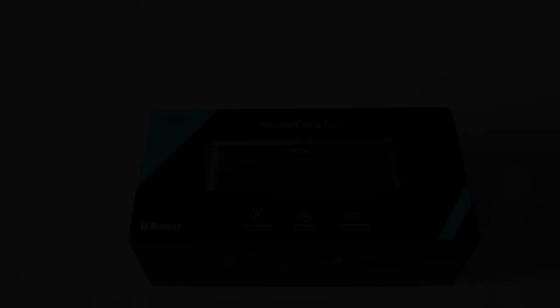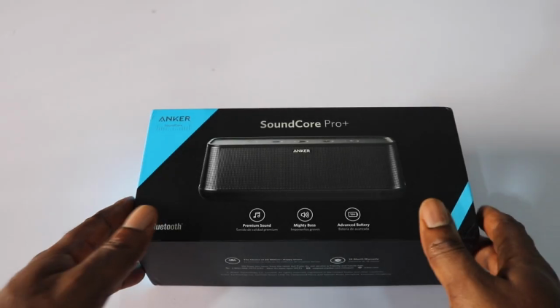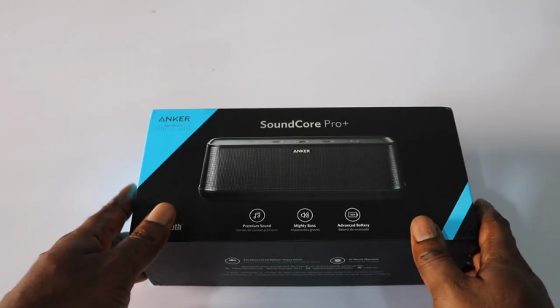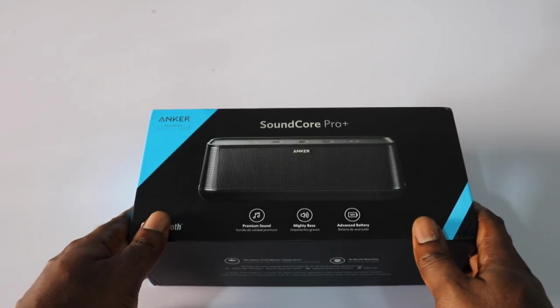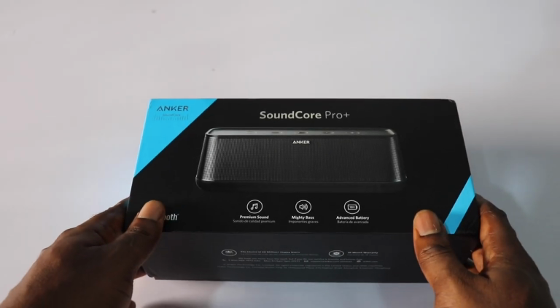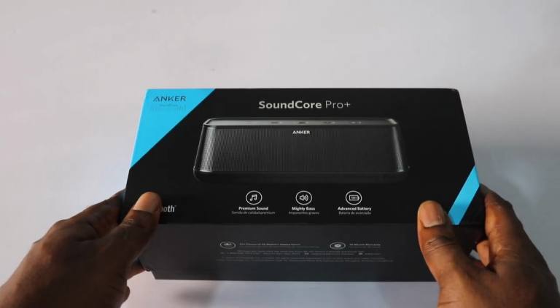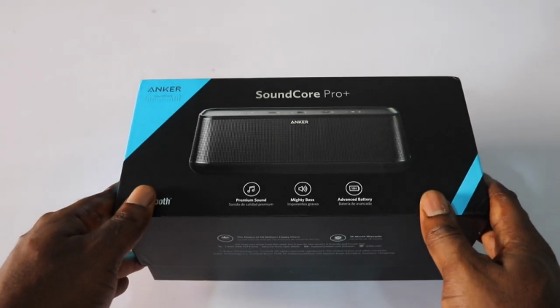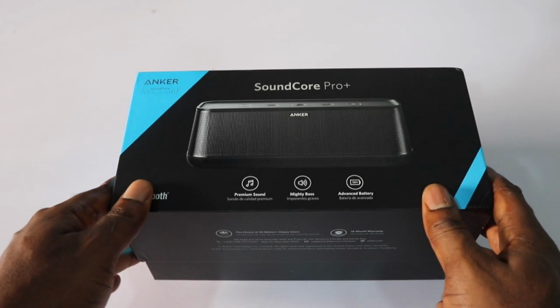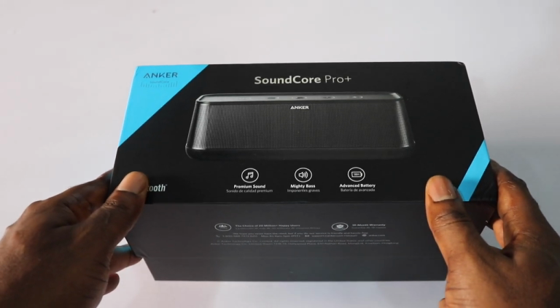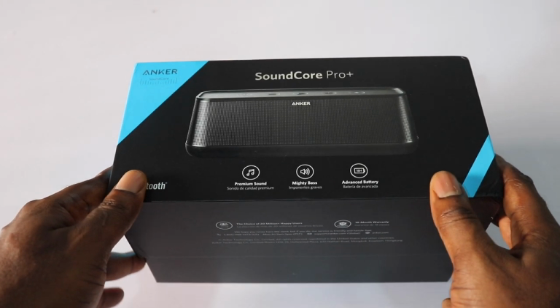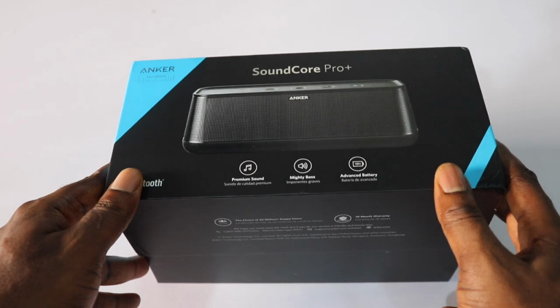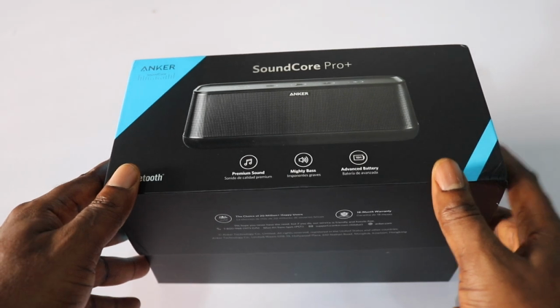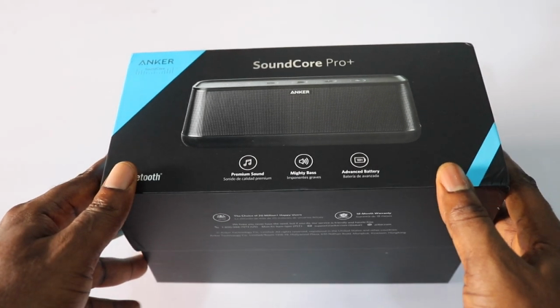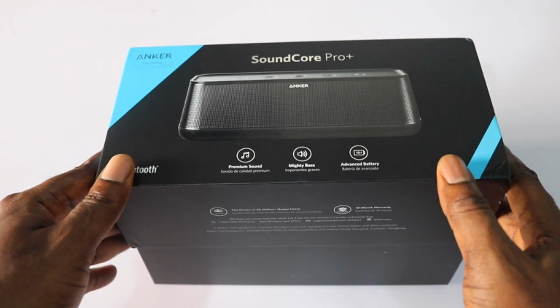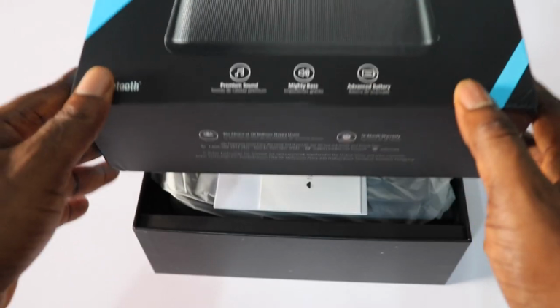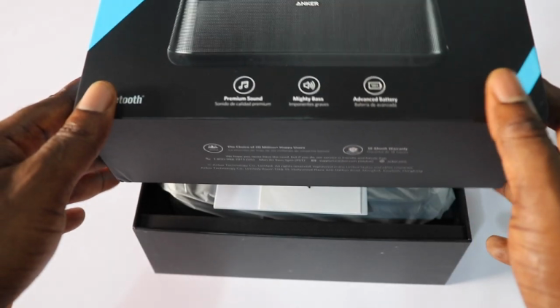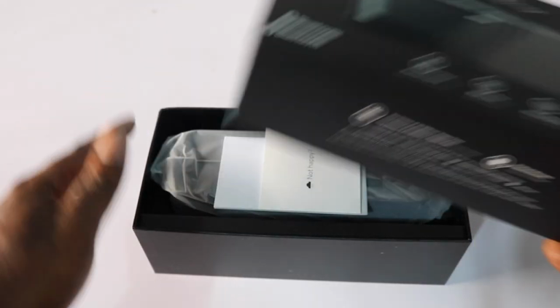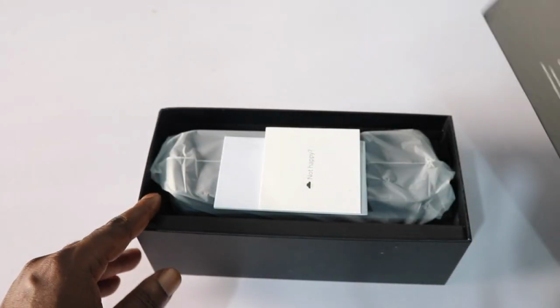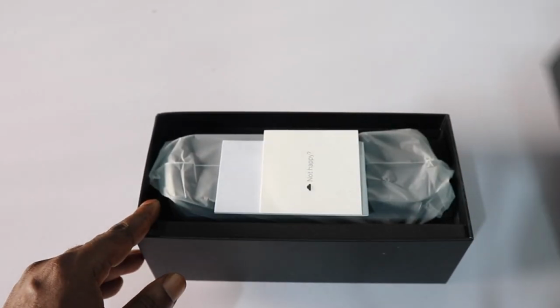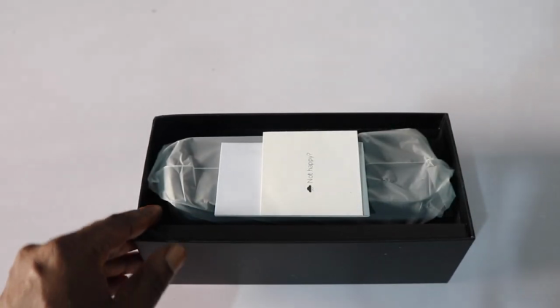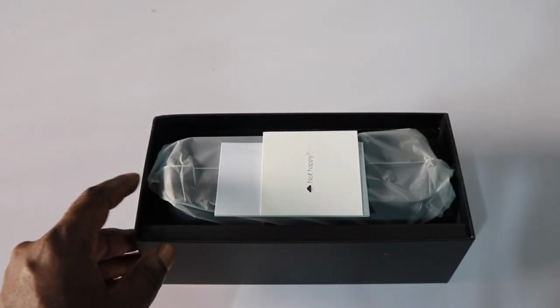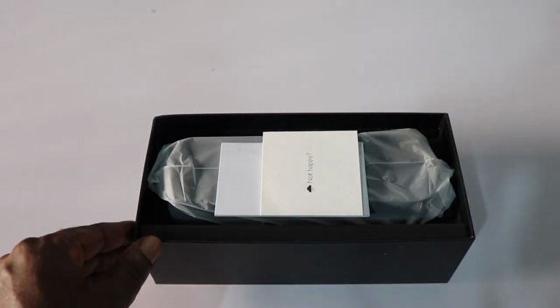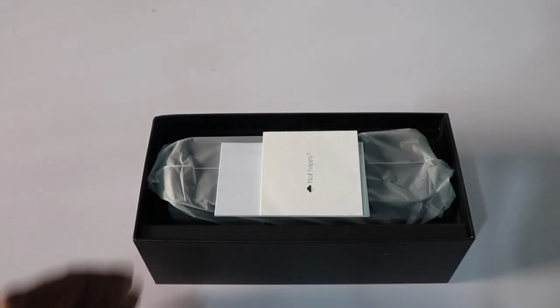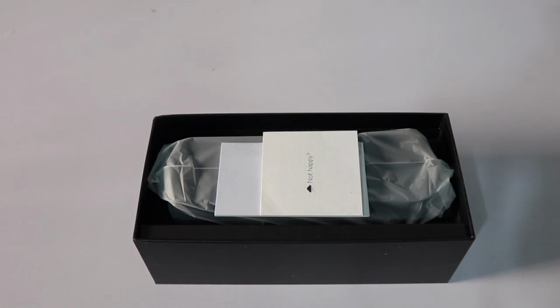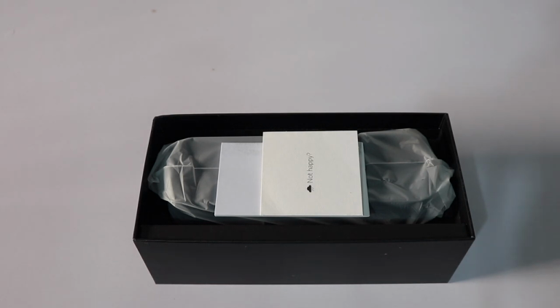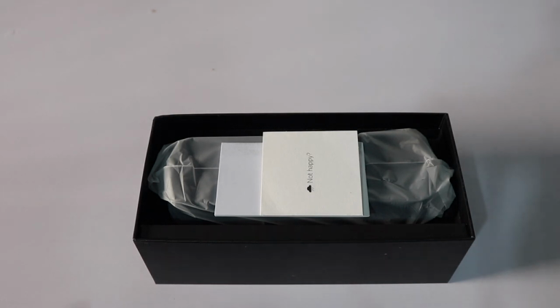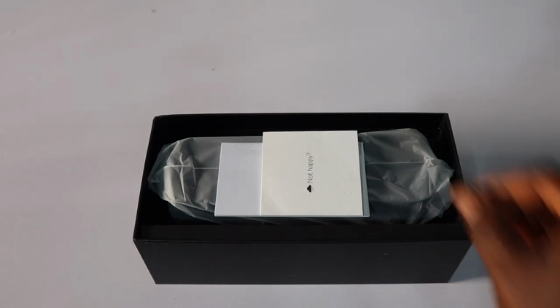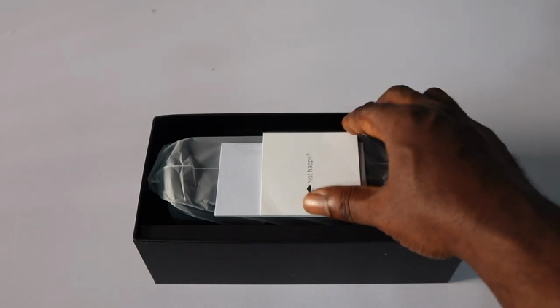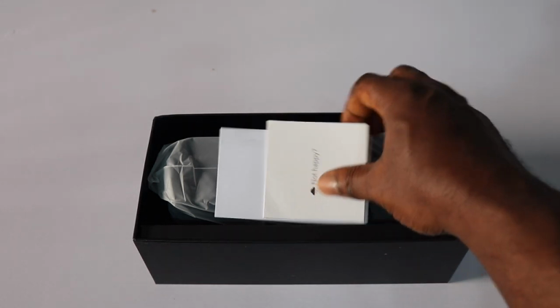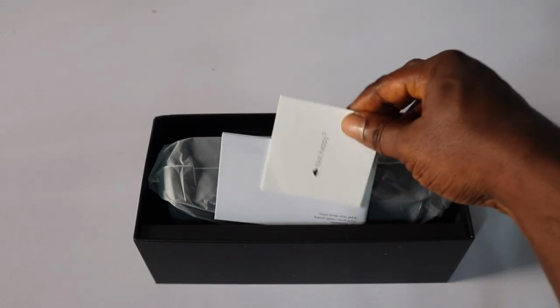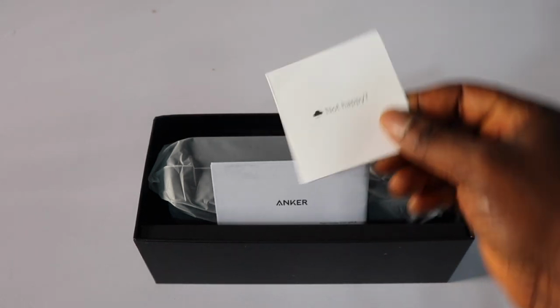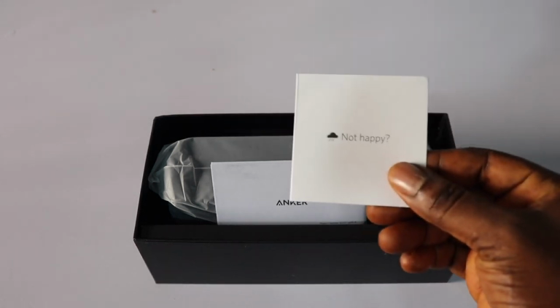Hey guys, this is Fred from Fred's Tech Hub, and this is the Anker Soundcore Pro Plus. In today's video, I'm going to review this product because I went through Amazon and I've seen that this product has good reviews already.